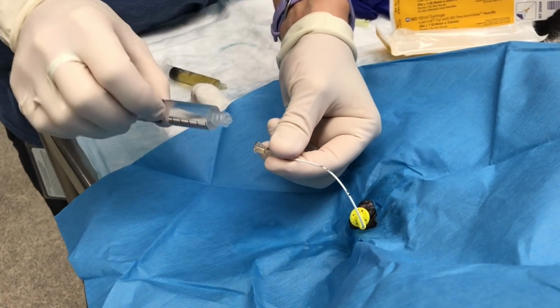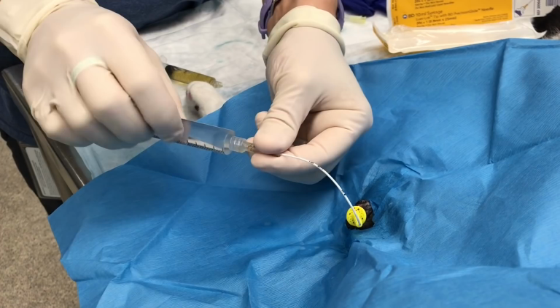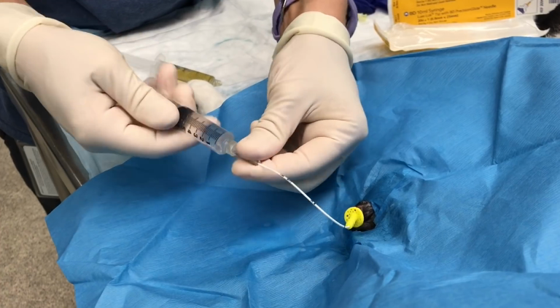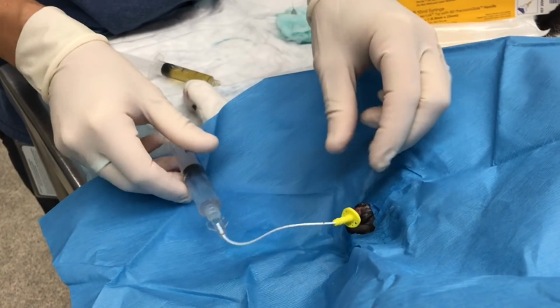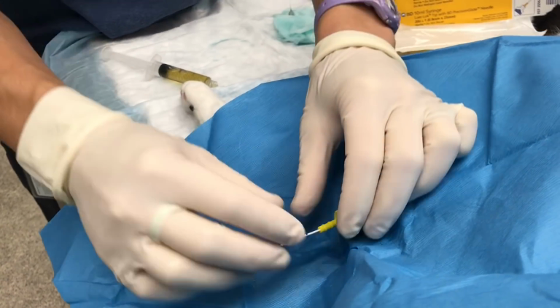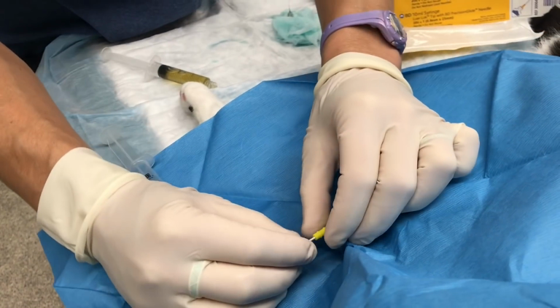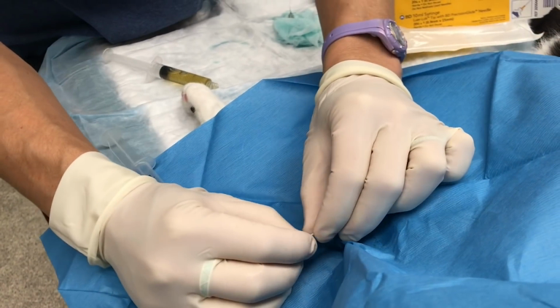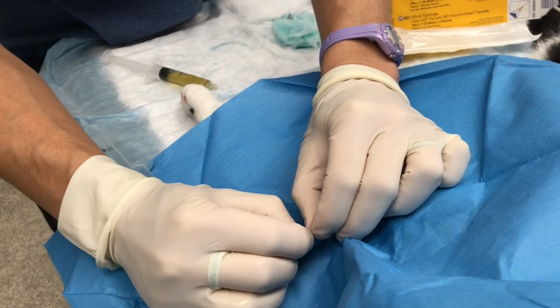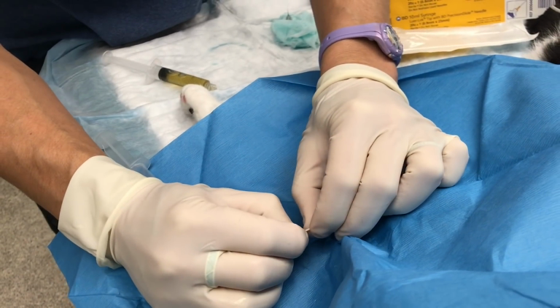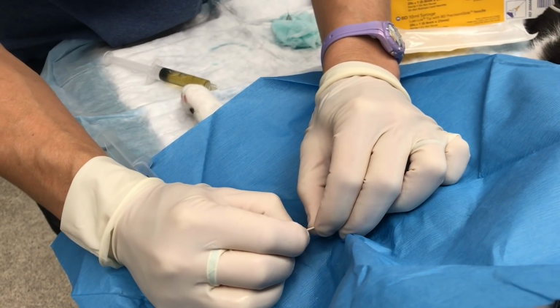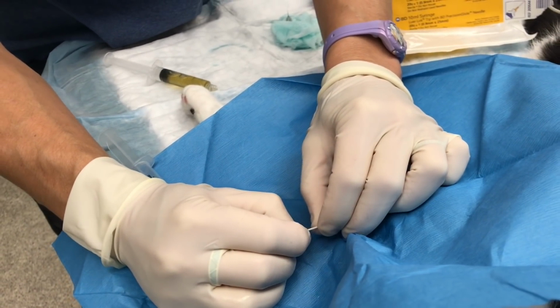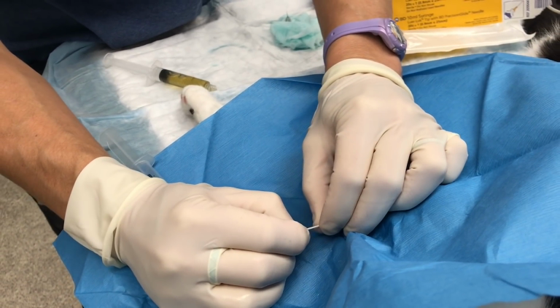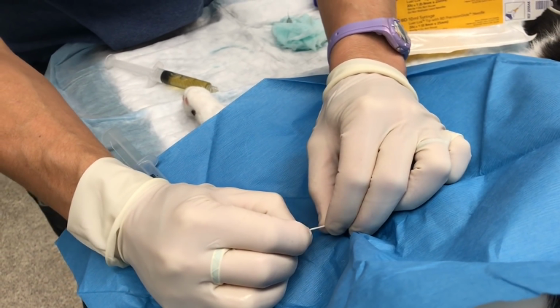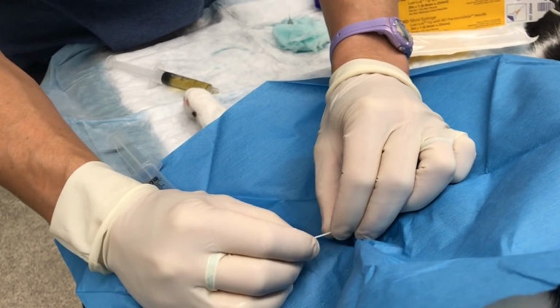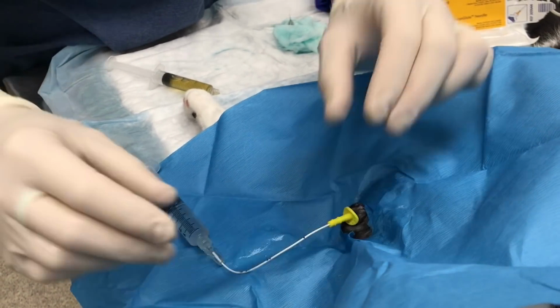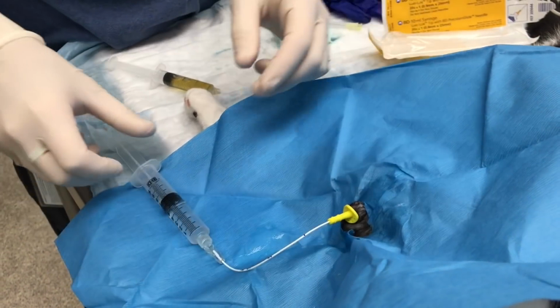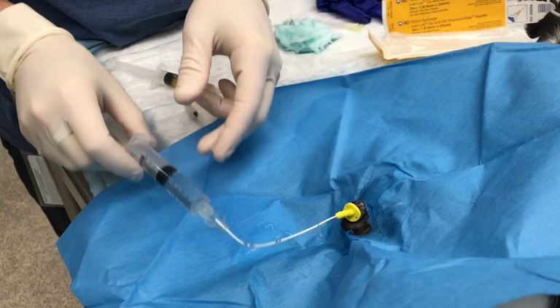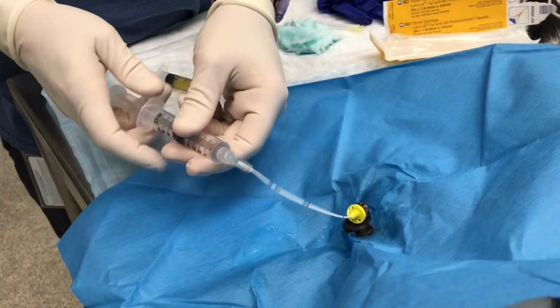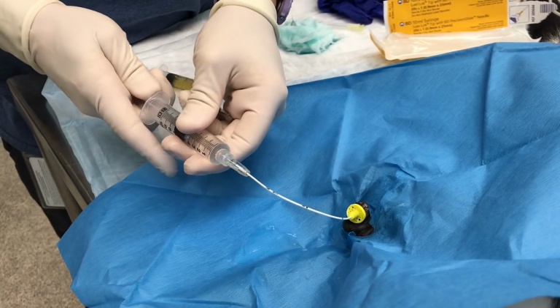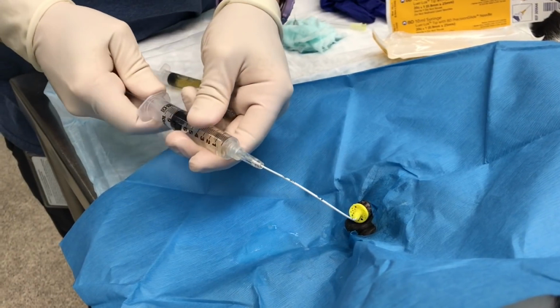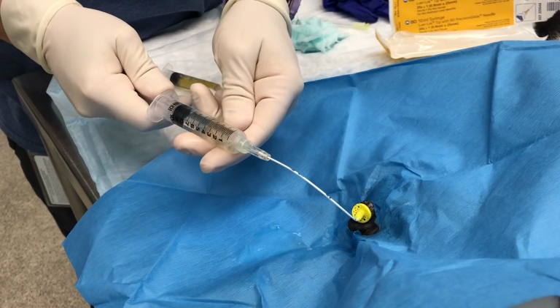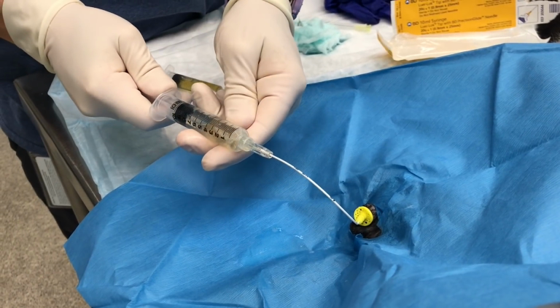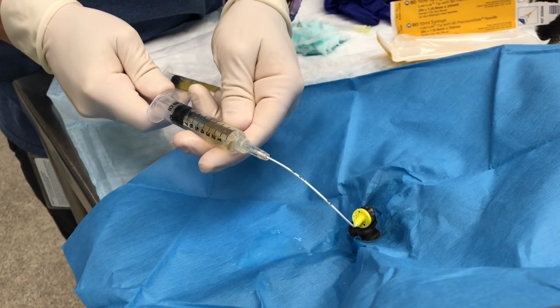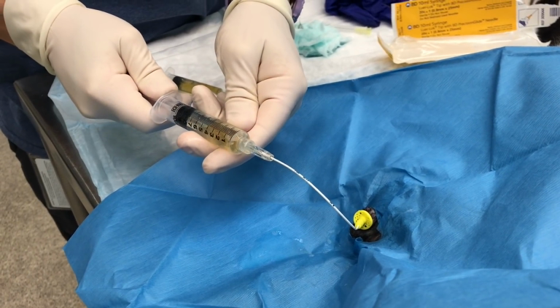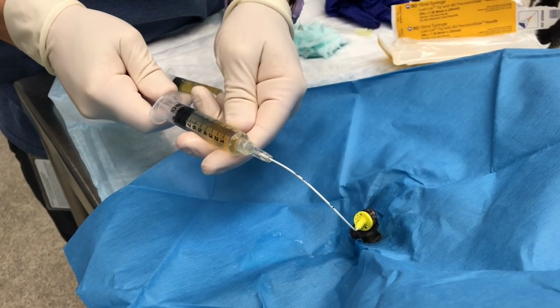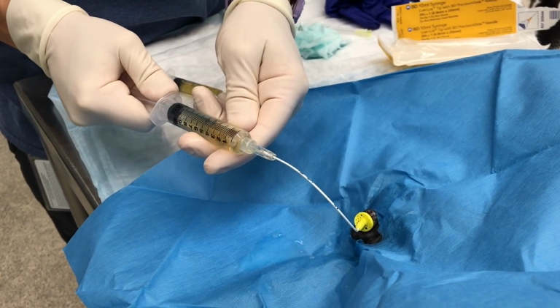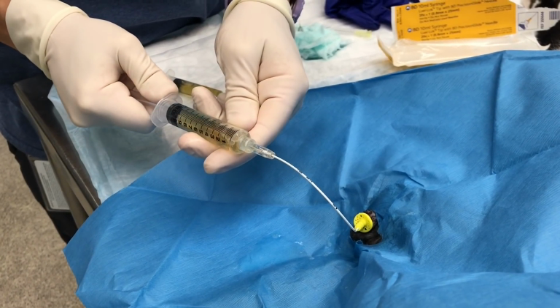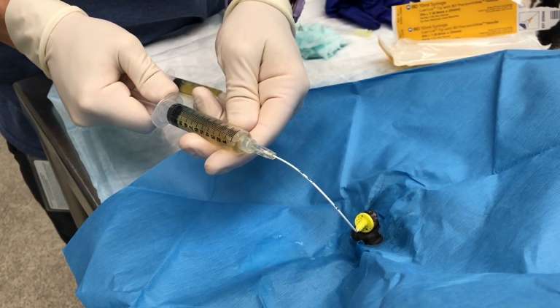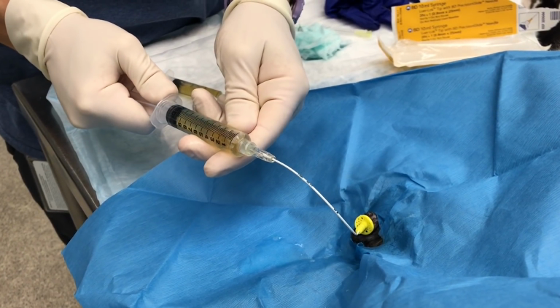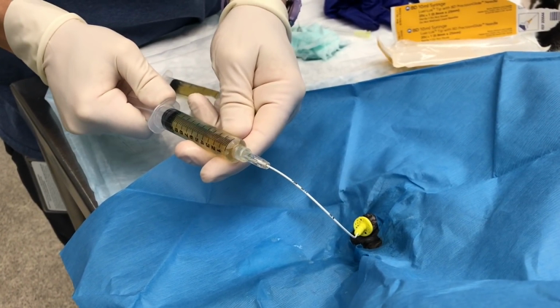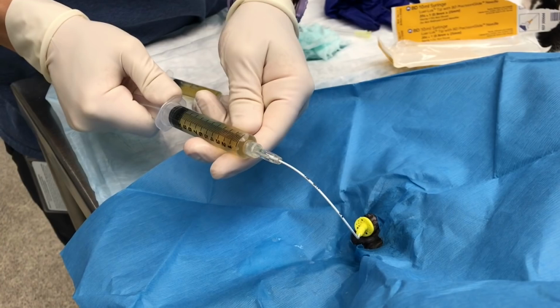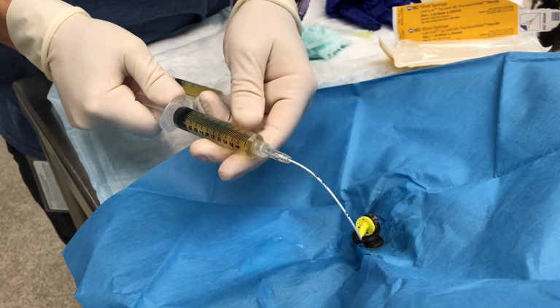Next, using your pre-made sterile saline flushes, flush the bladder copiously until no improvements in urine clarity or color can be seen.